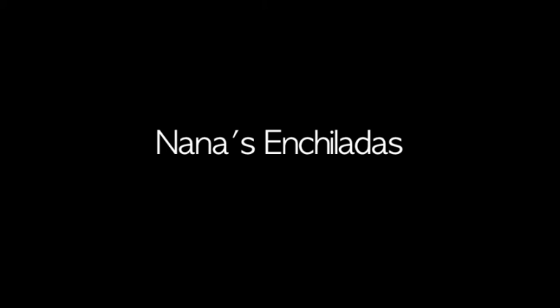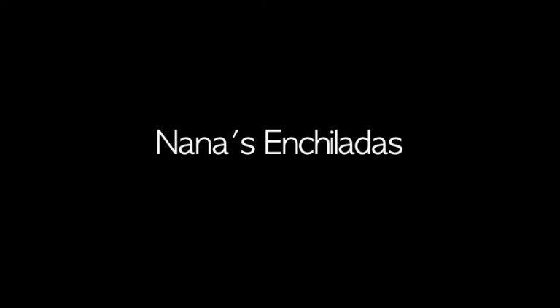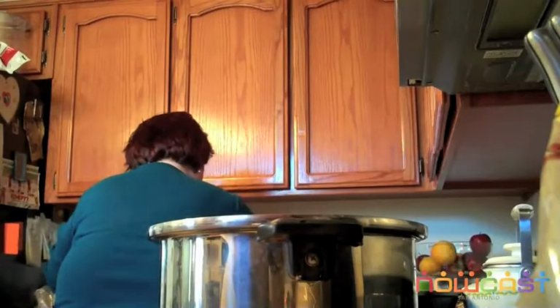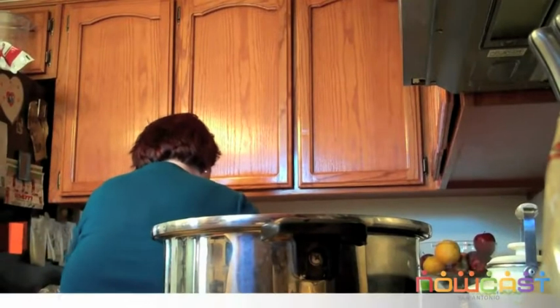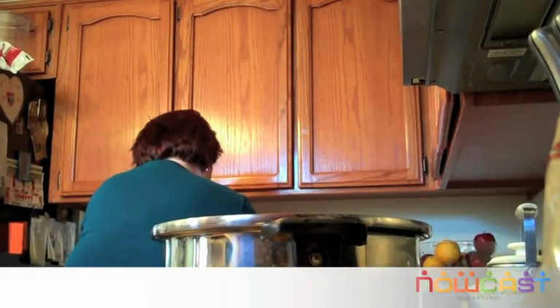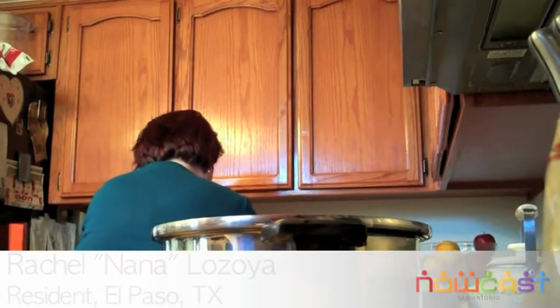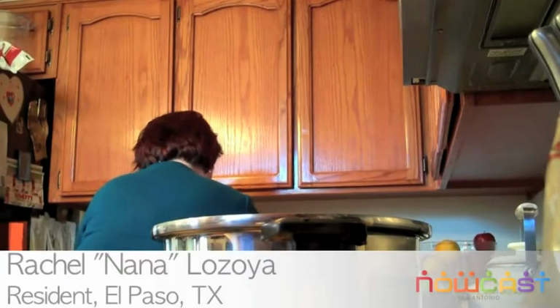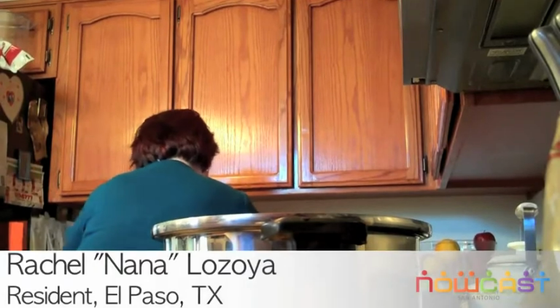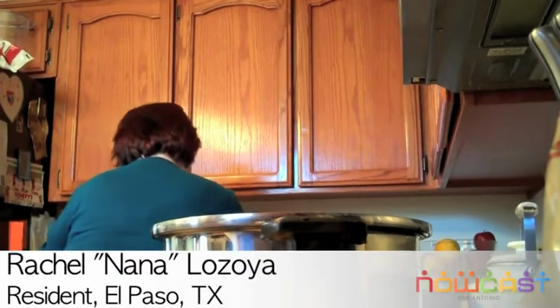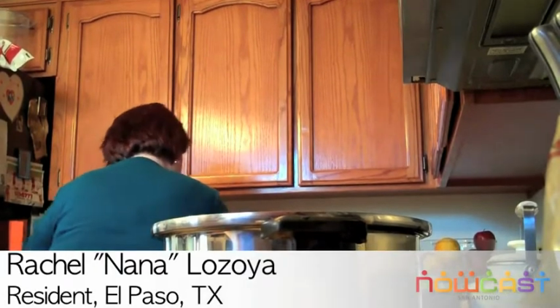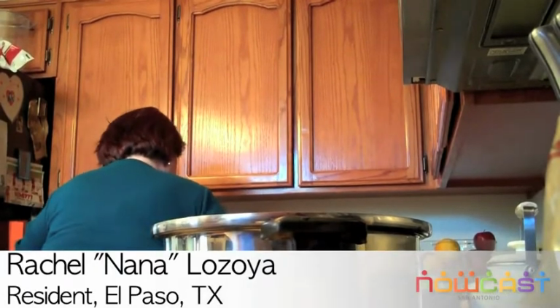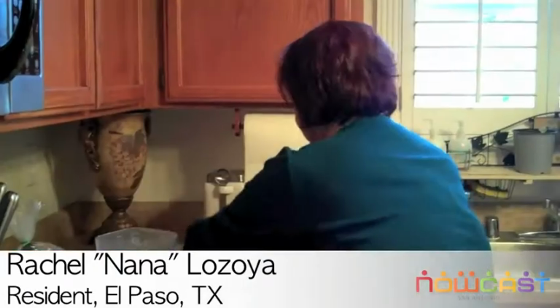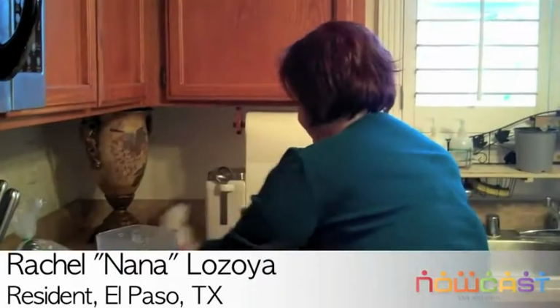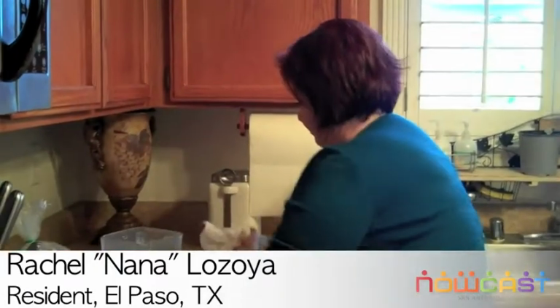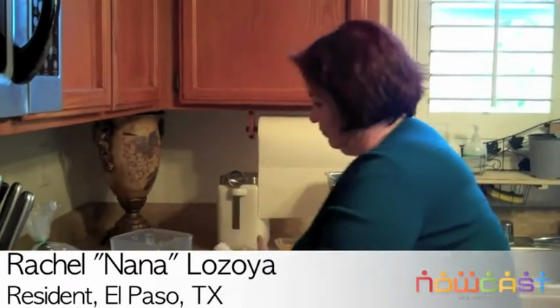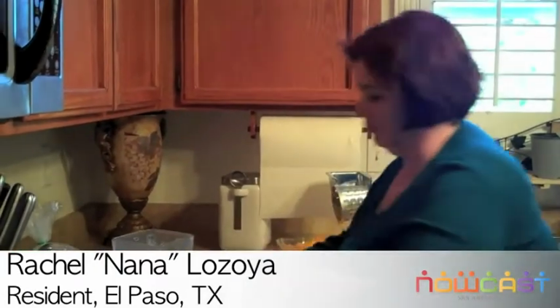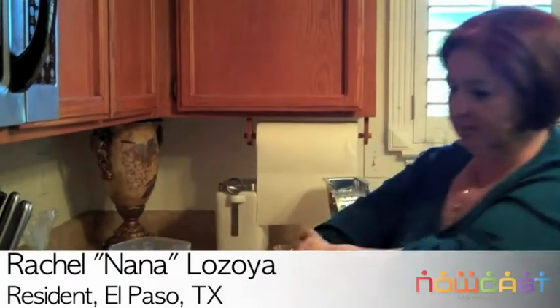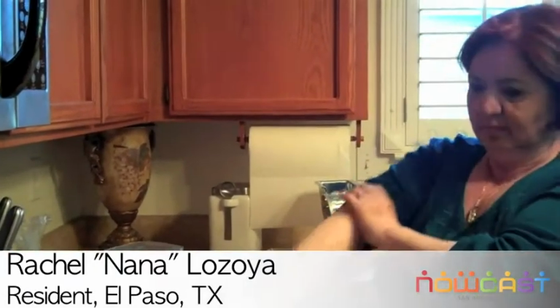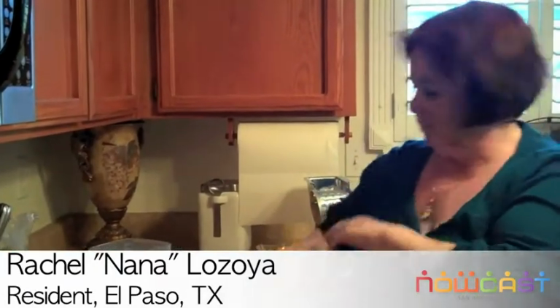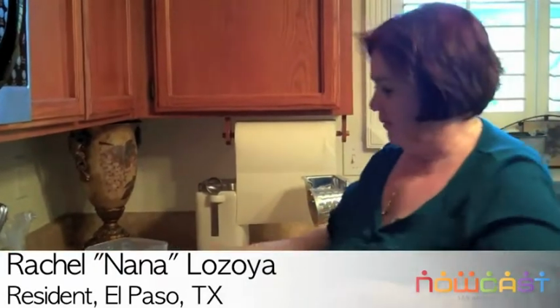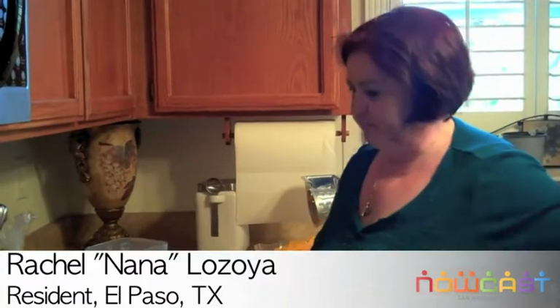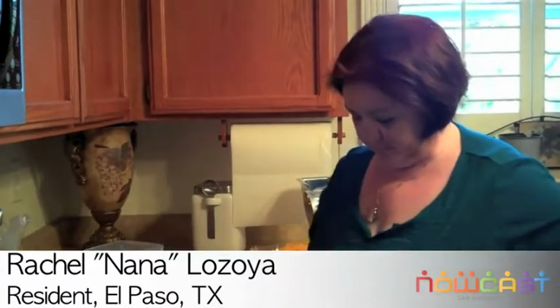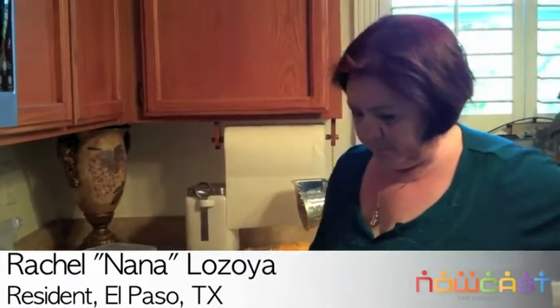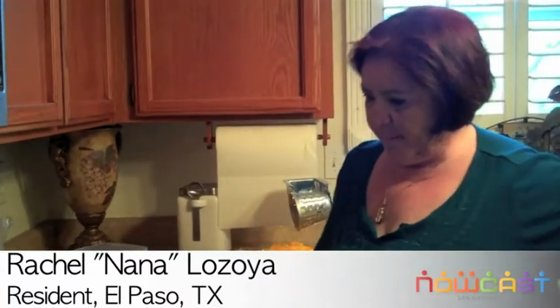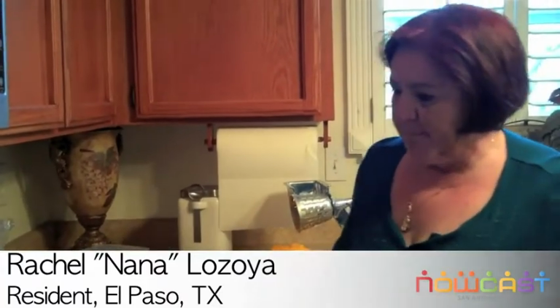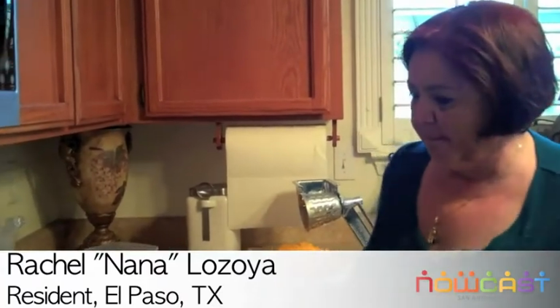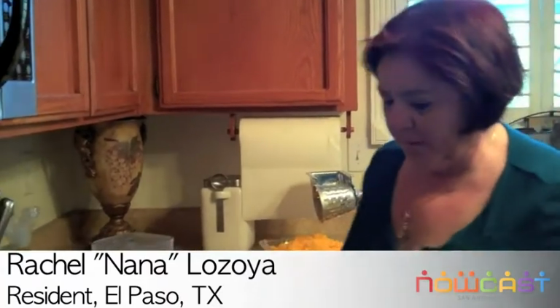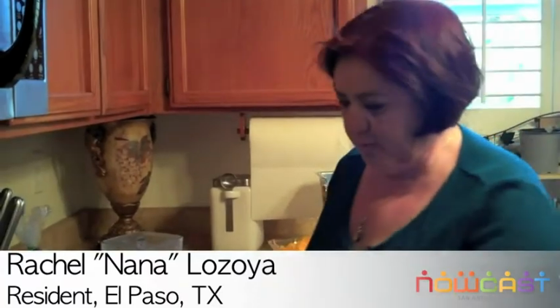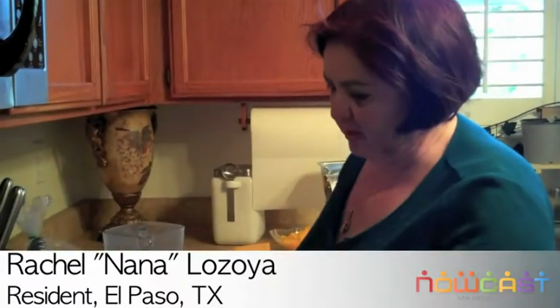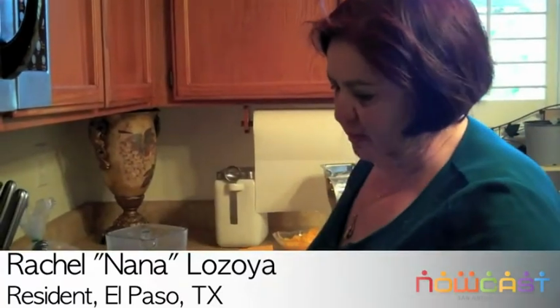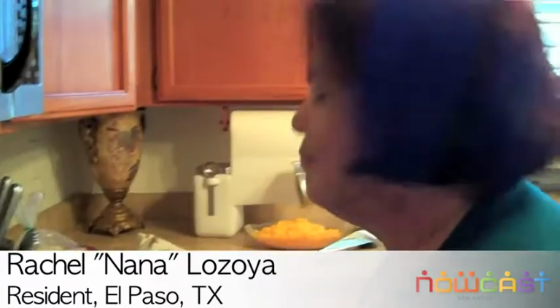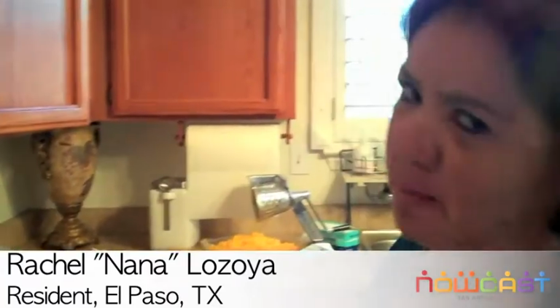How long have you been making enchiladas for? For about 30 years. And who taught you how to make them? My mama.